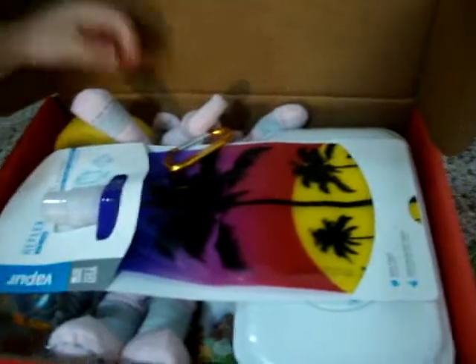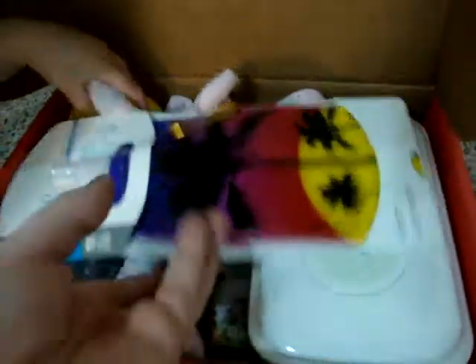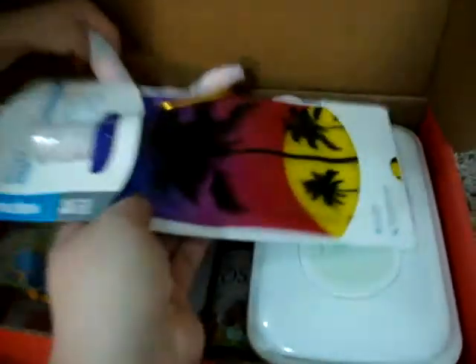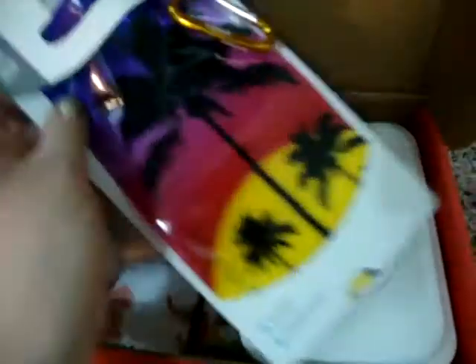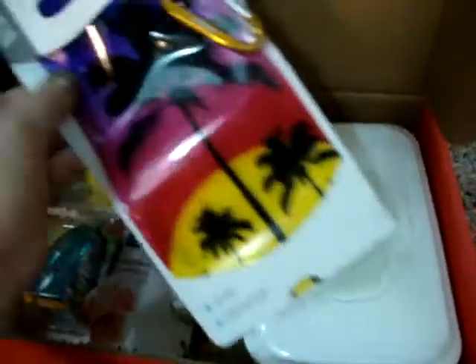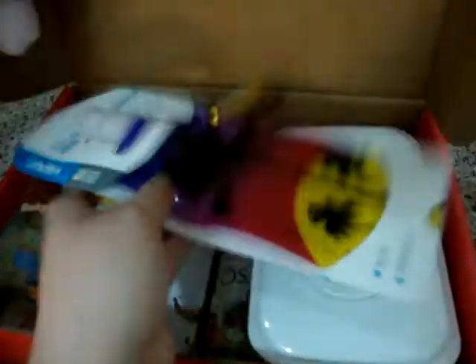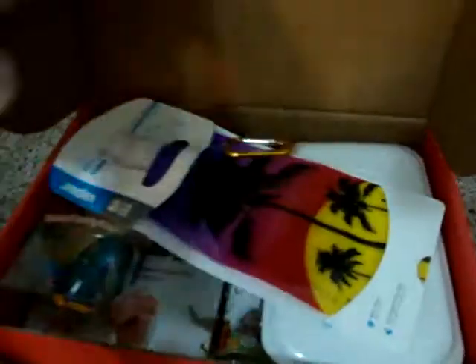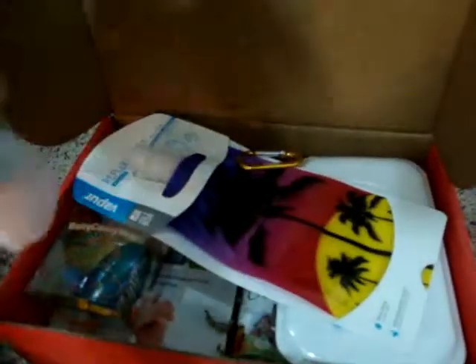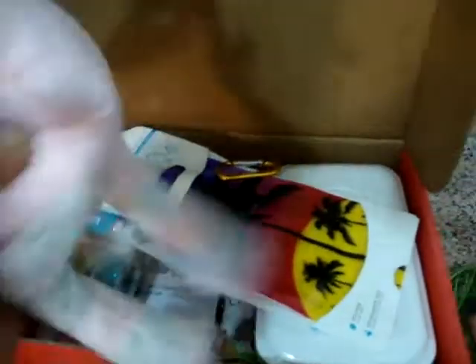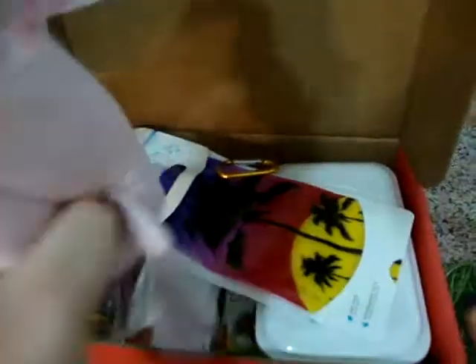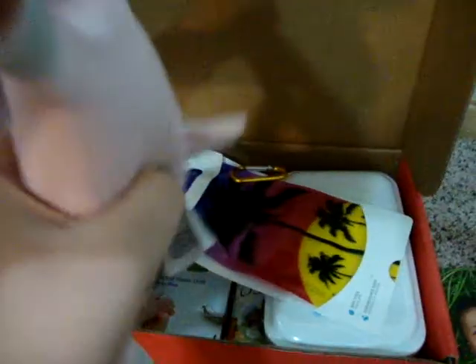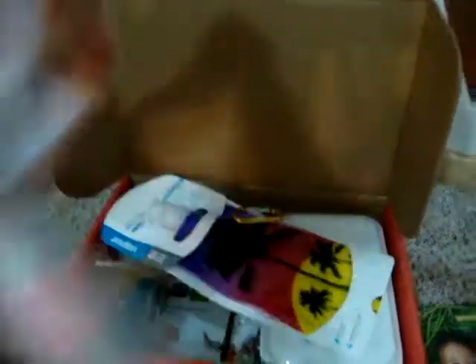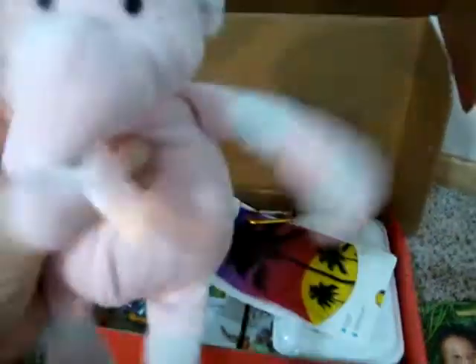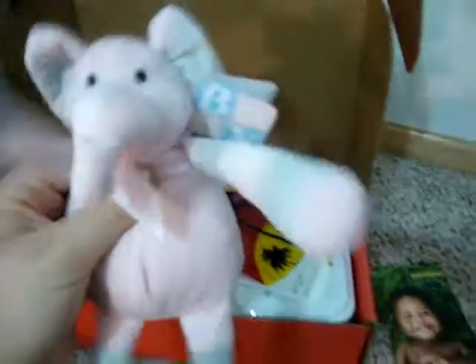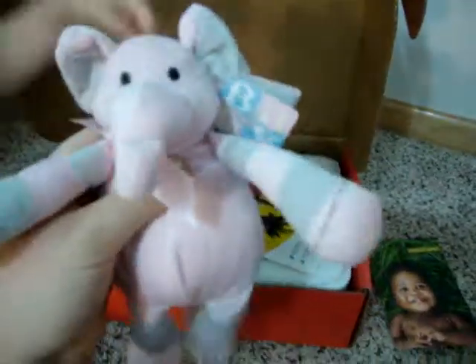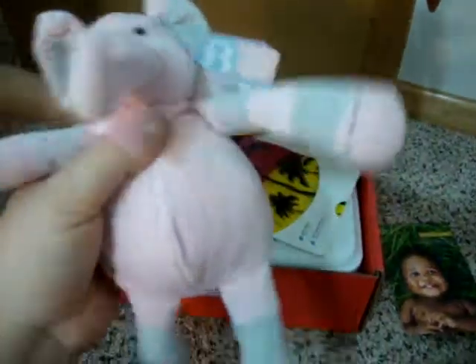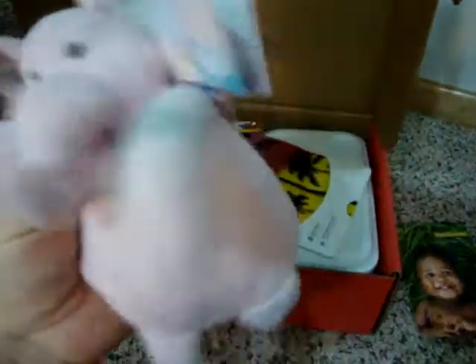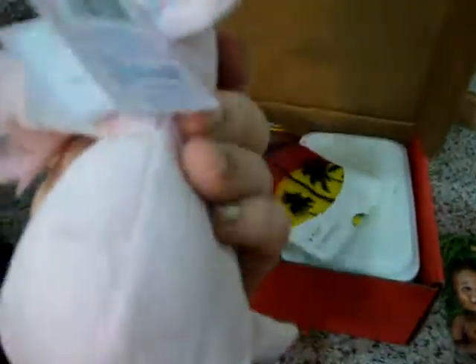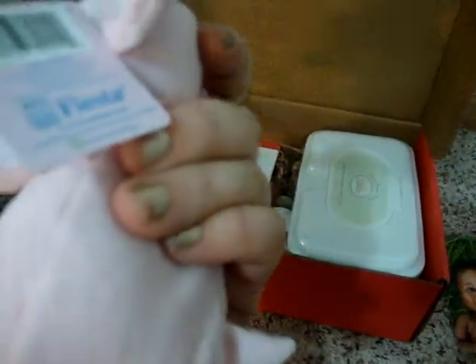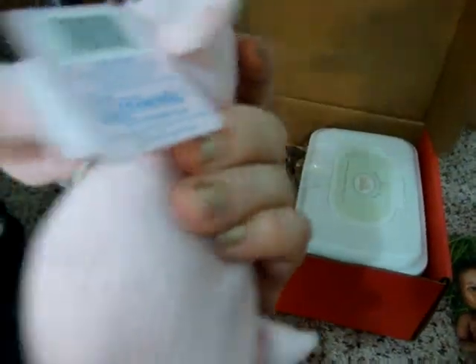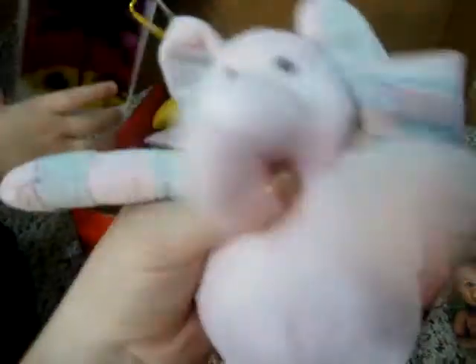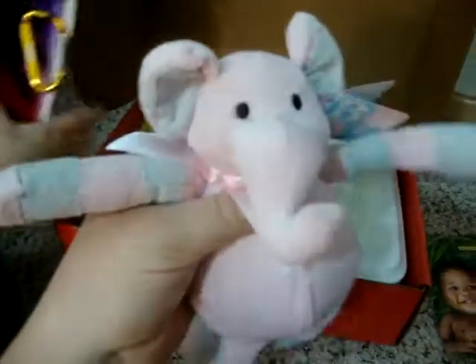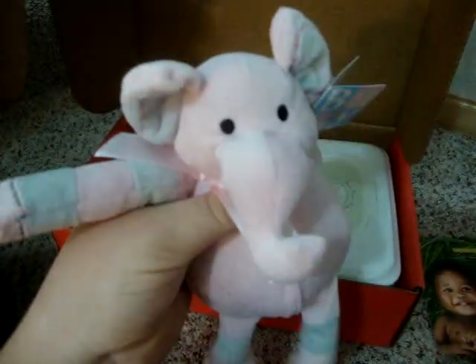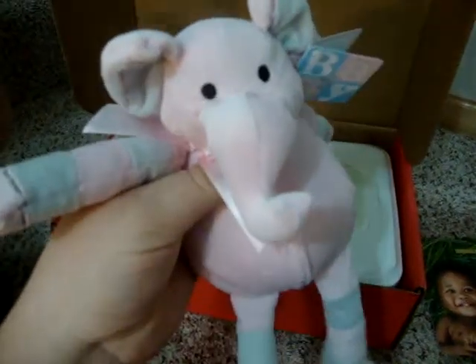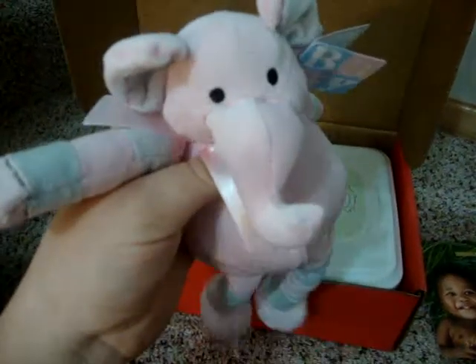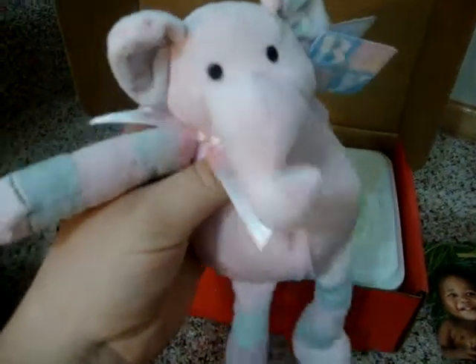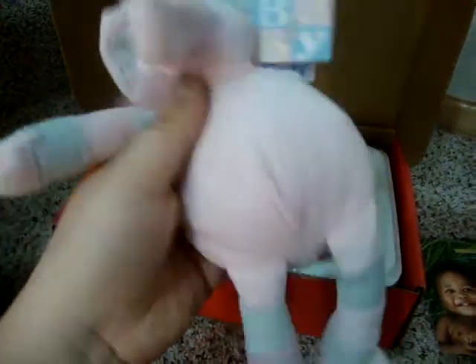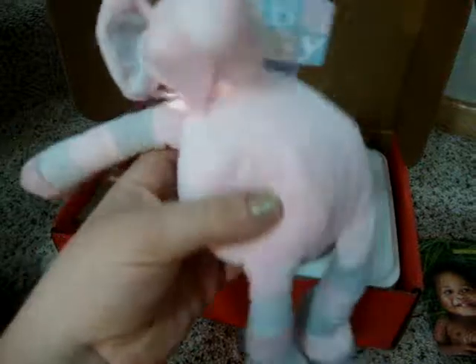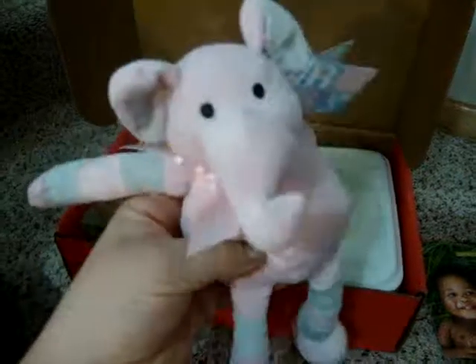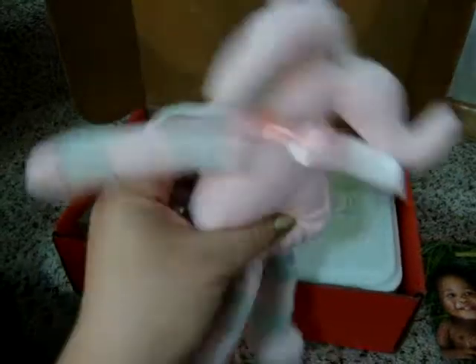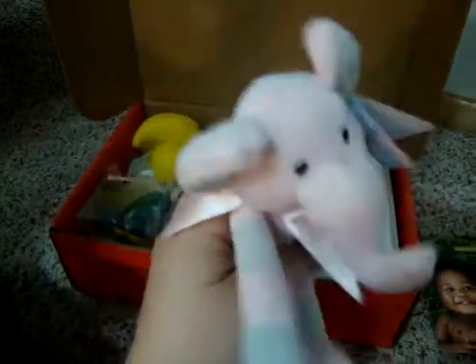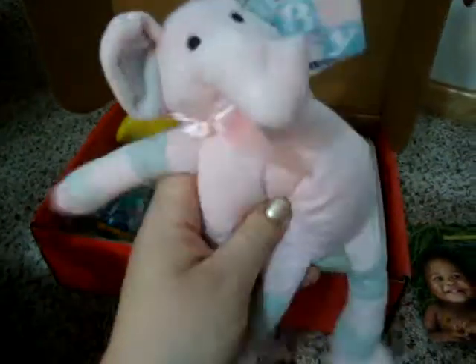All right, and the first thing — an elephant! This is a baby elephant made by Fiesta. This is pretty cute.